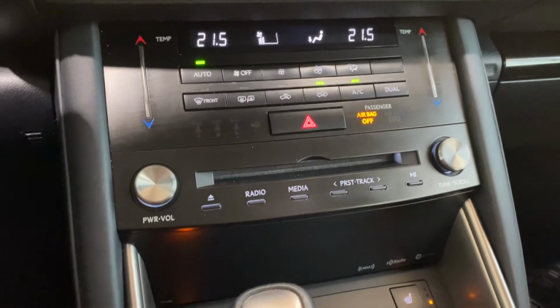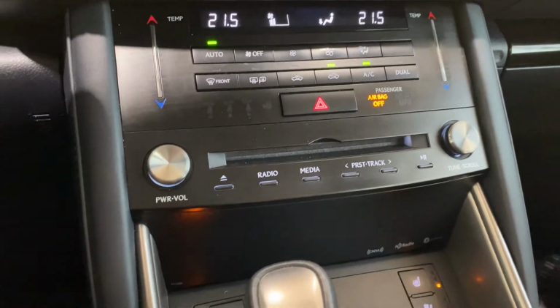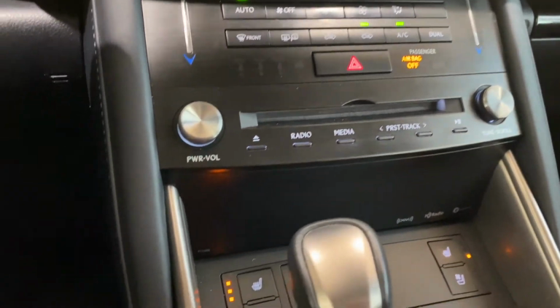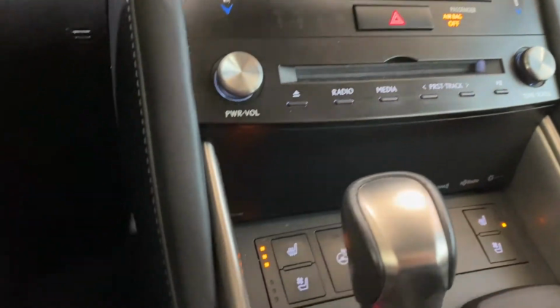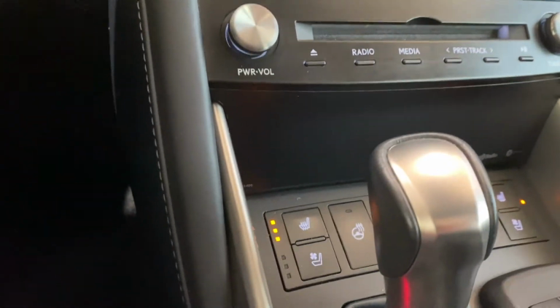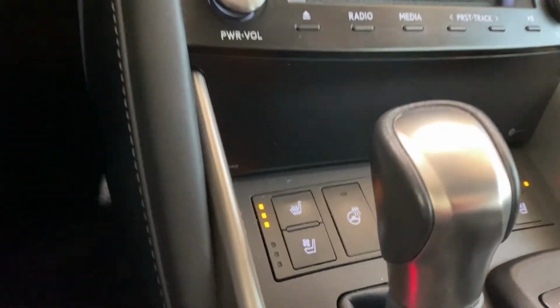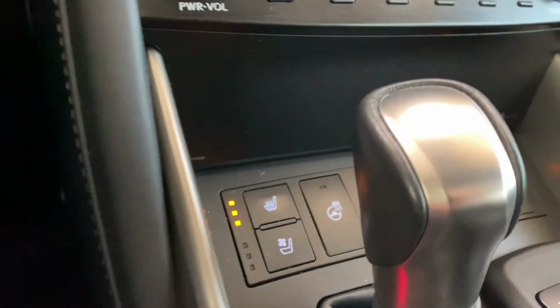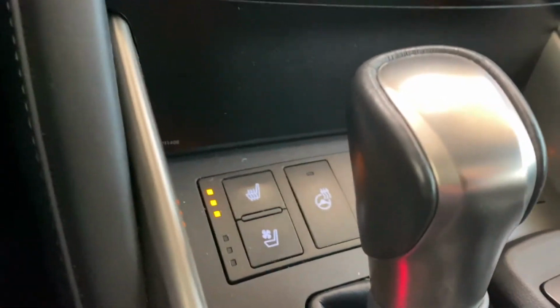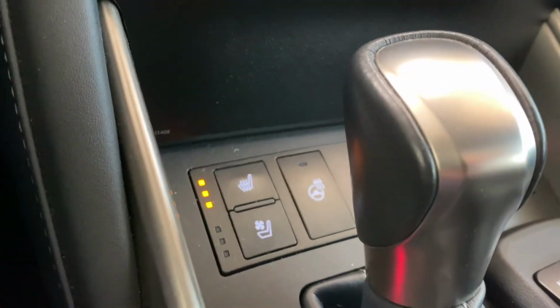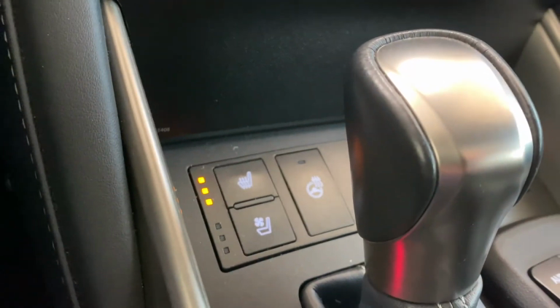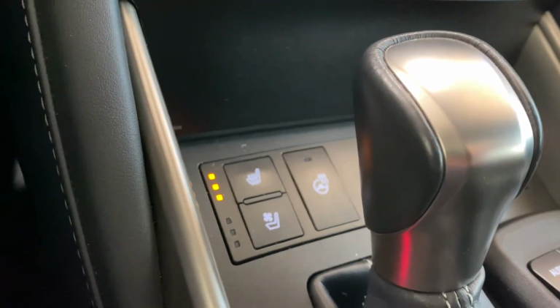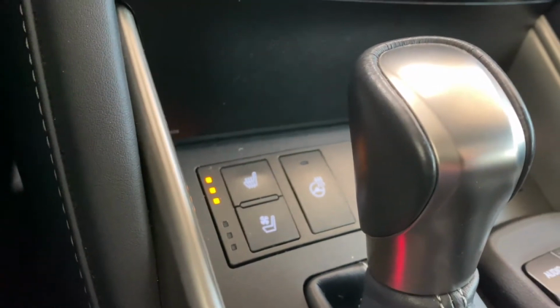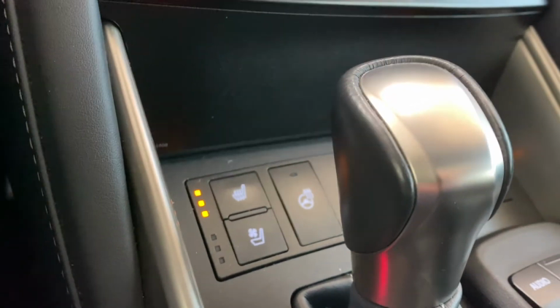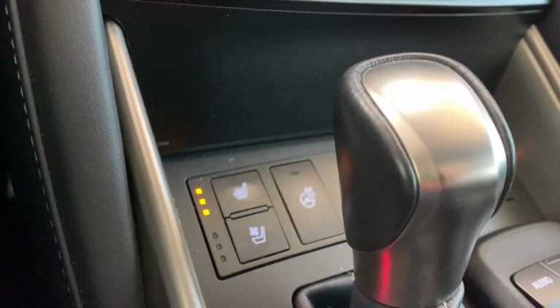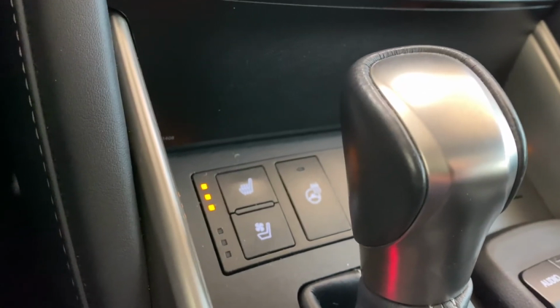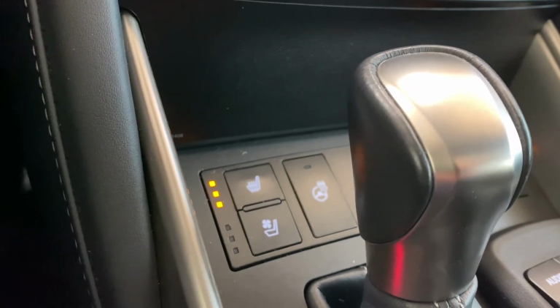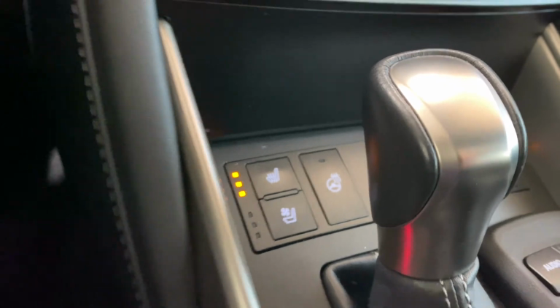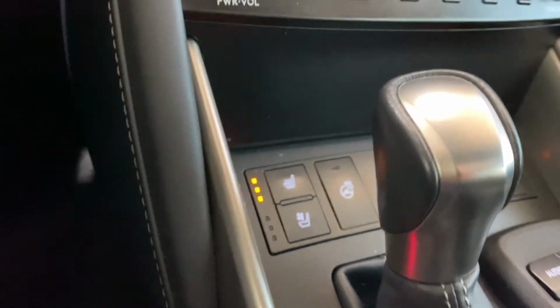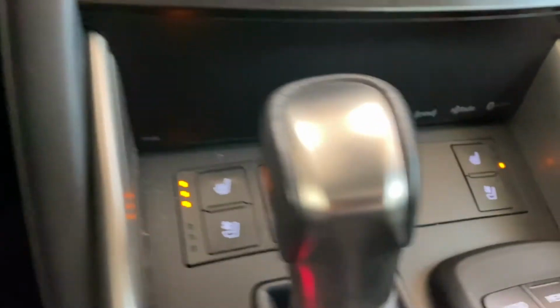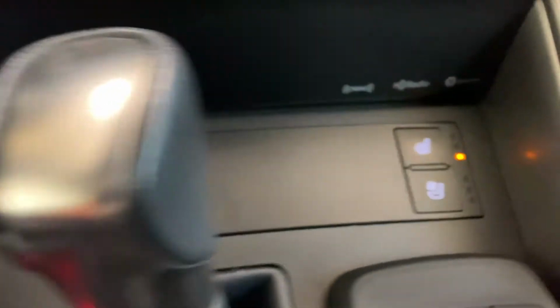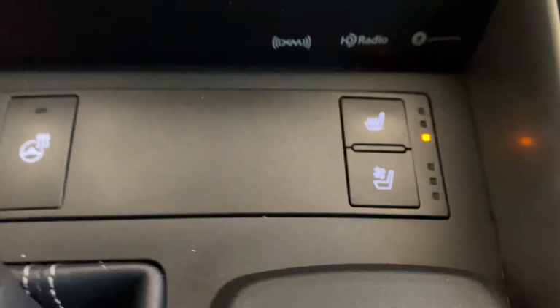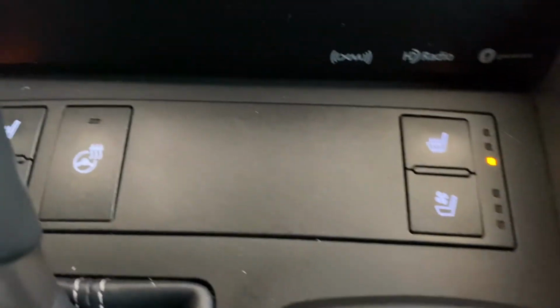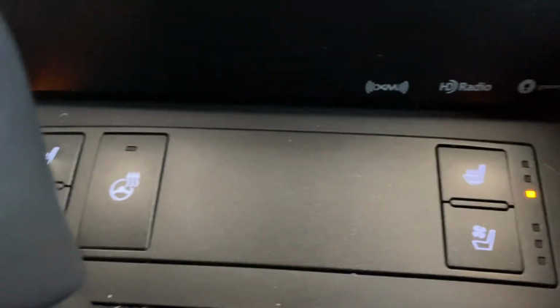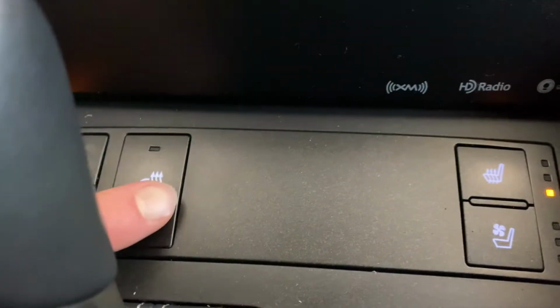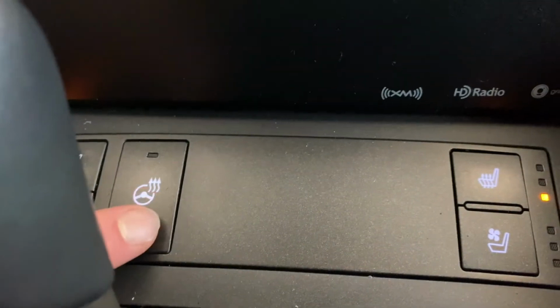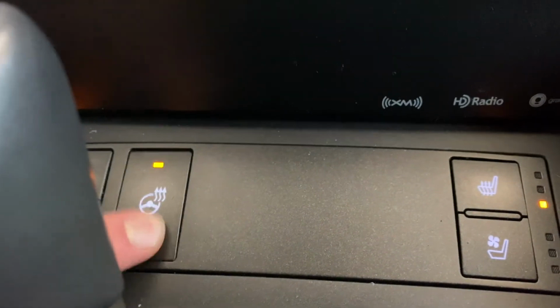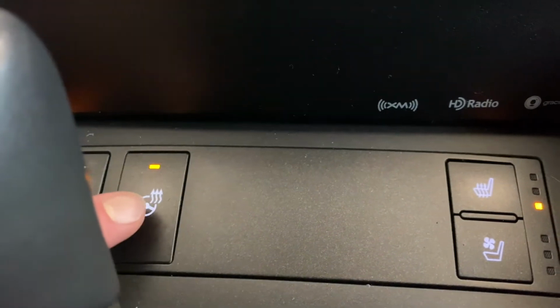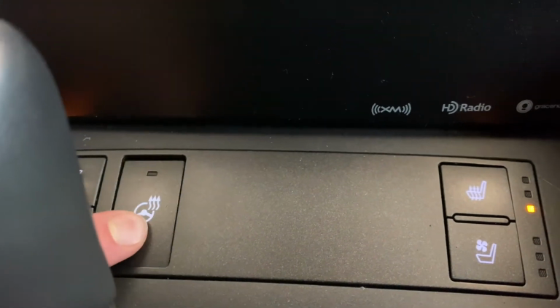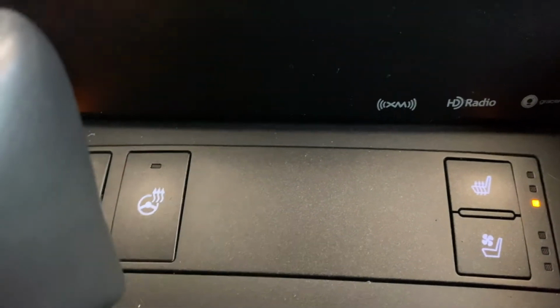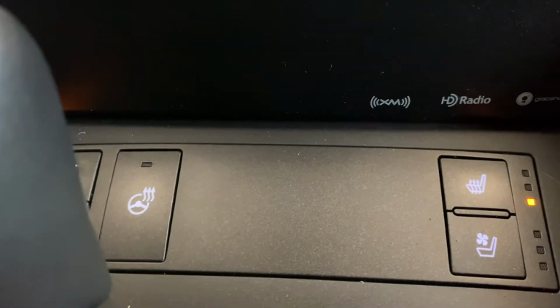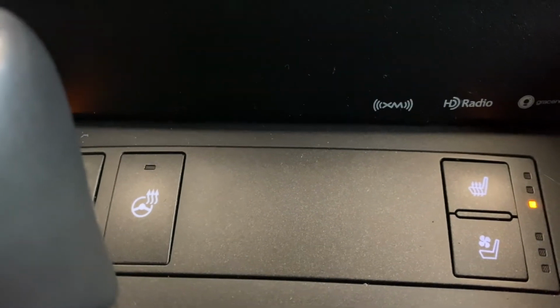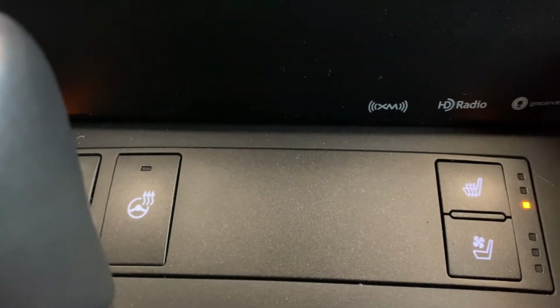You also have your heated and ventilated seats up front, and your heated steering wheel. Beautiful.